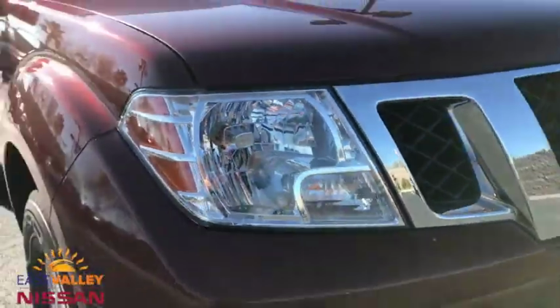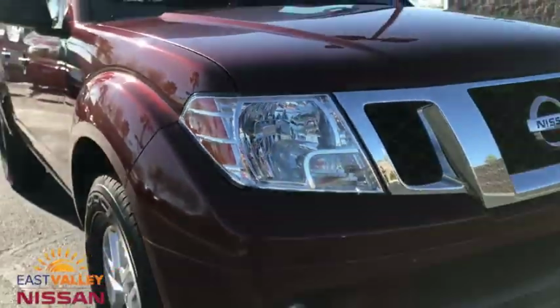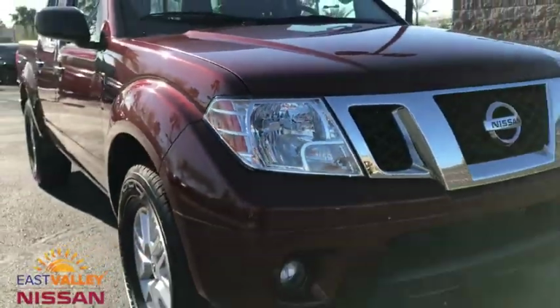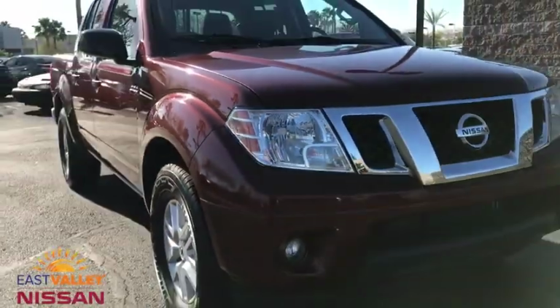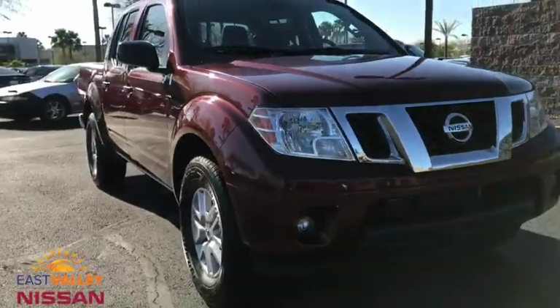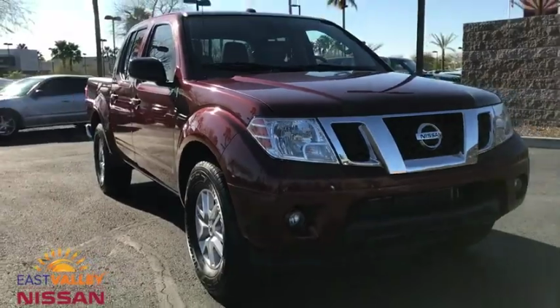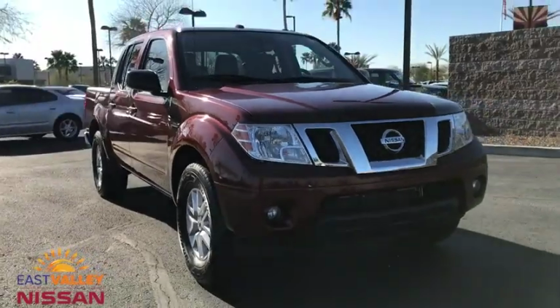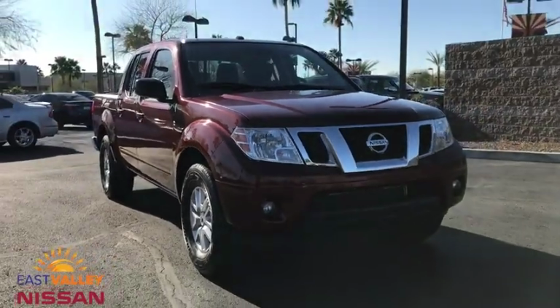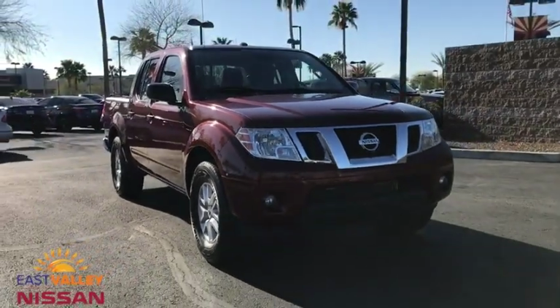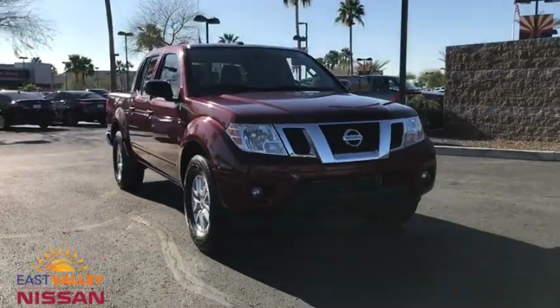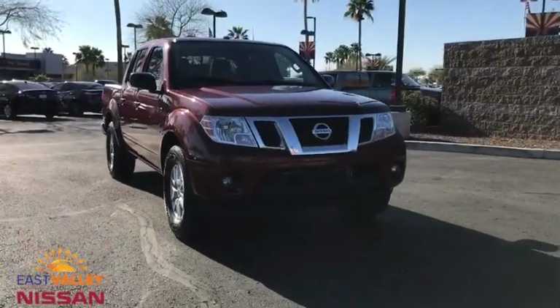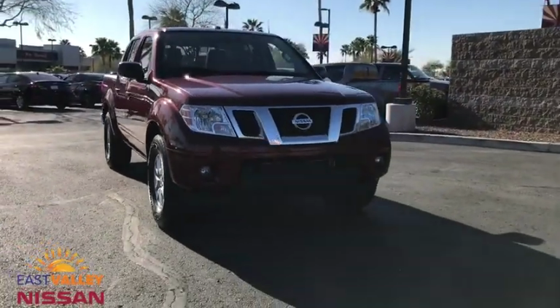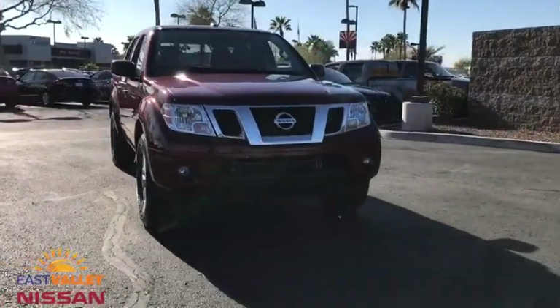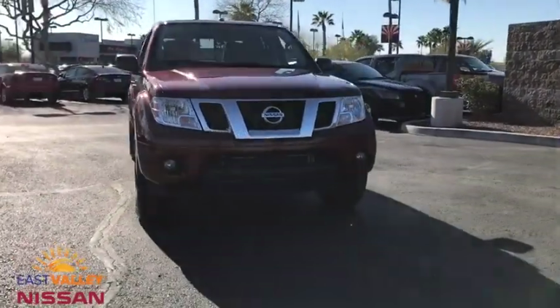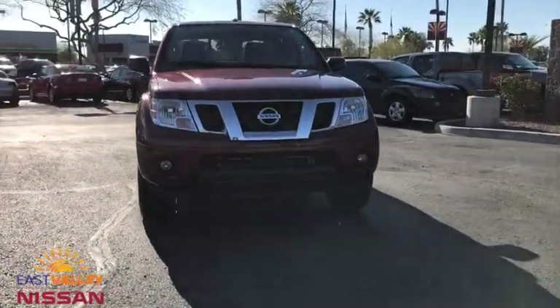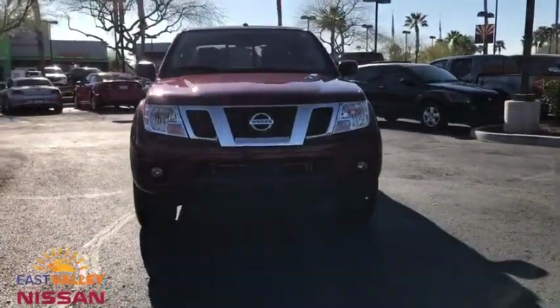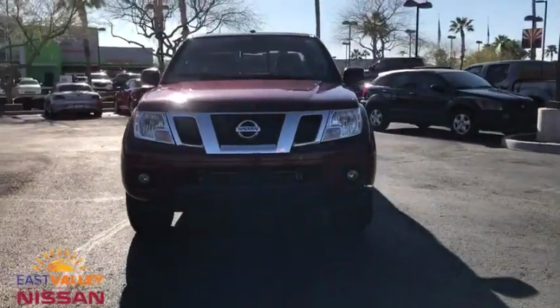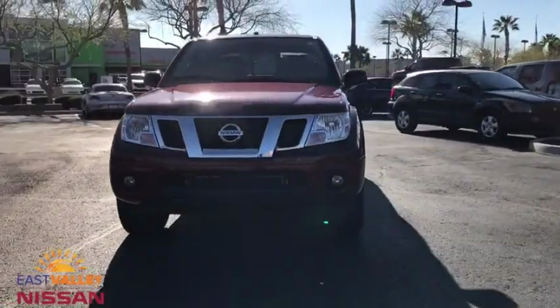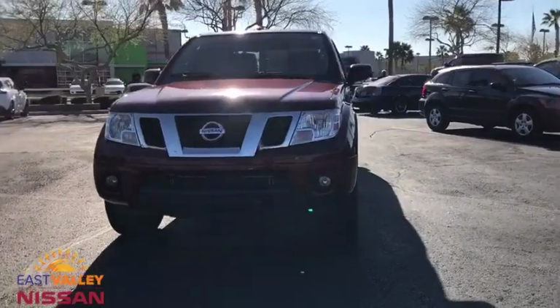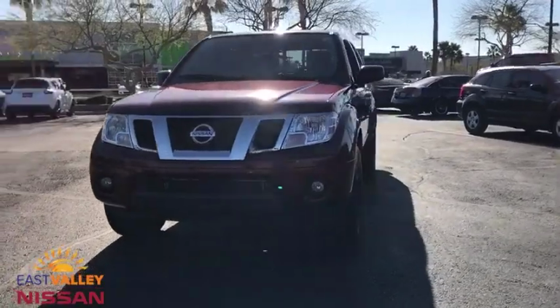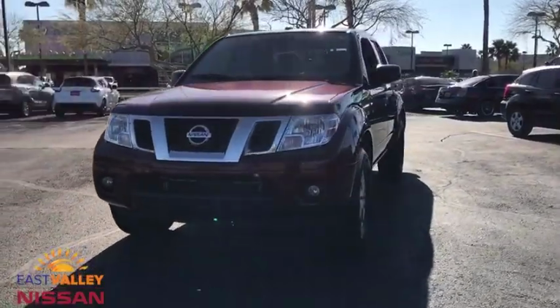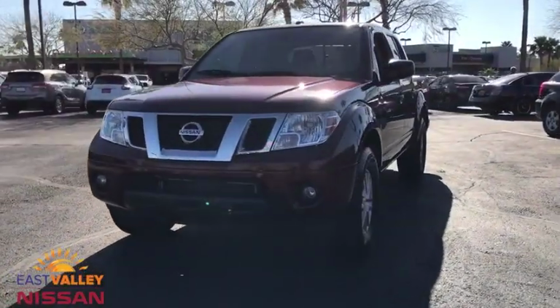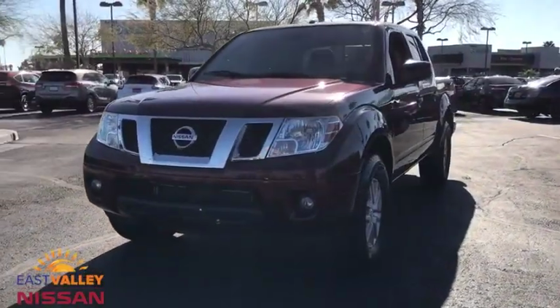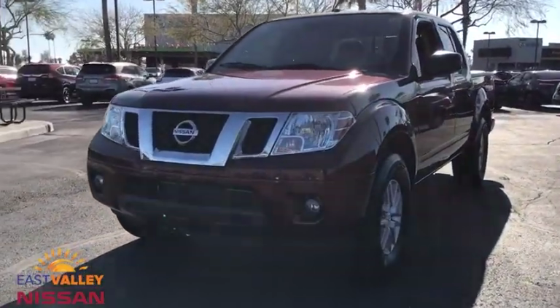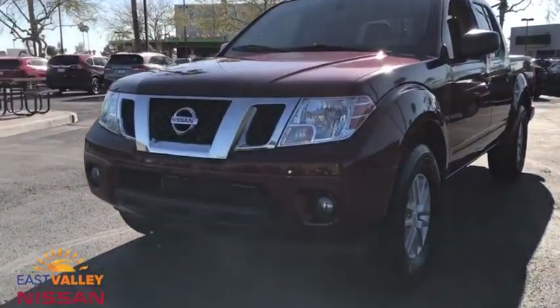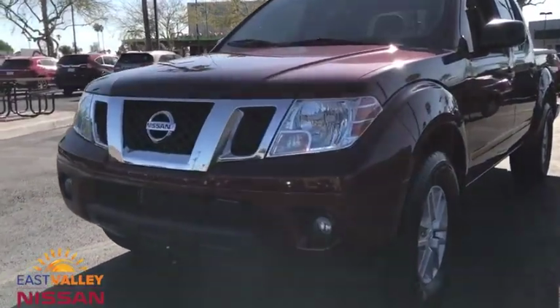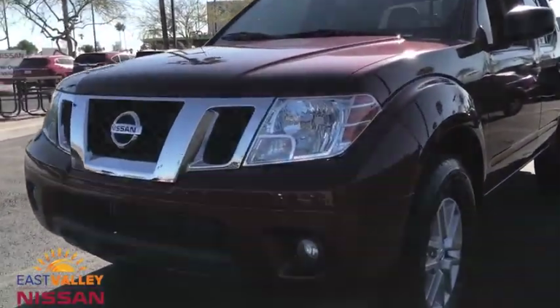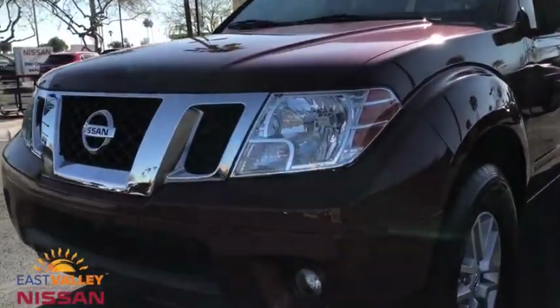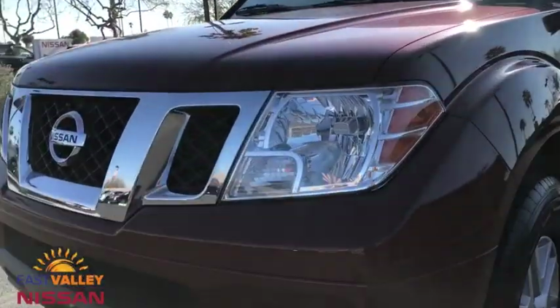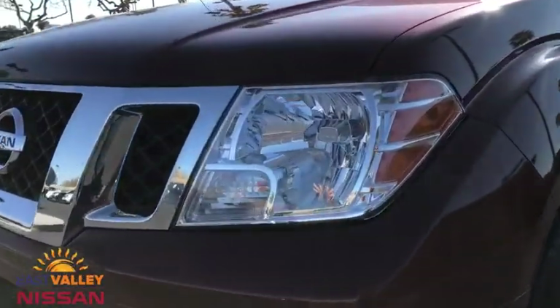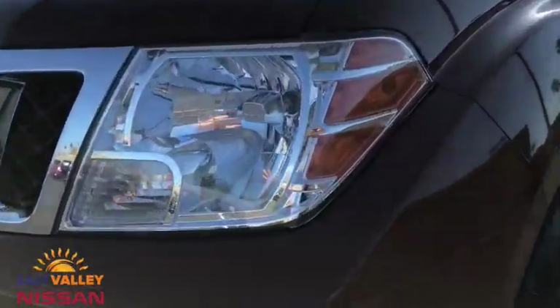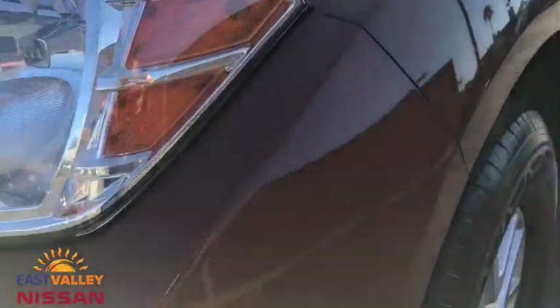Four-wheel disc brakes, aluminum wheels, cruise control, AM-FM stereo radio, power door locks, CD player, MP3 player, bucket seats, child safety locks, passenger airbag, and power windows.